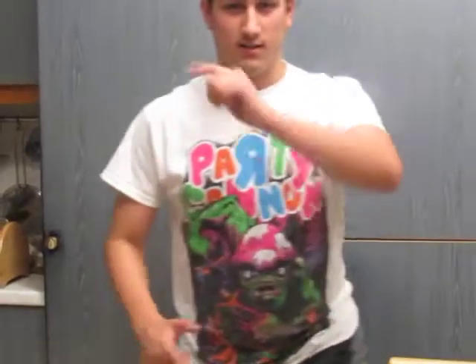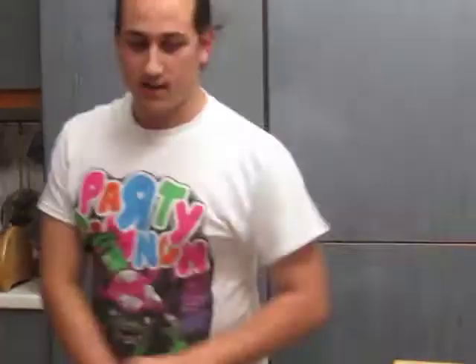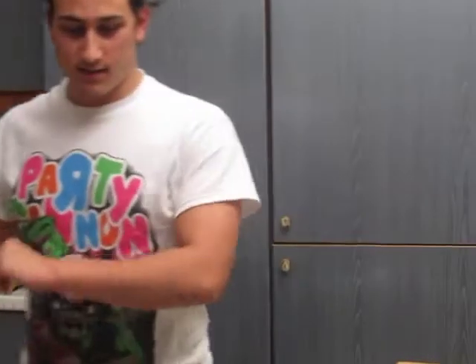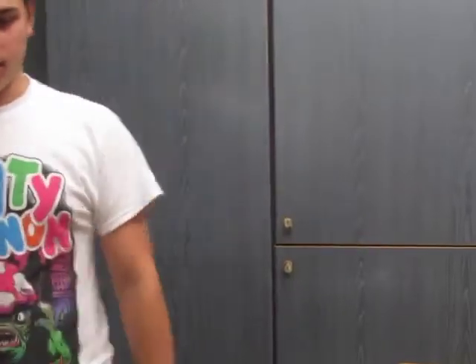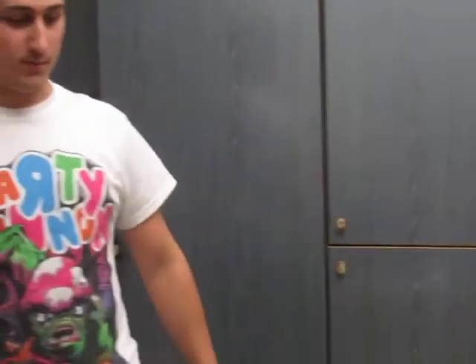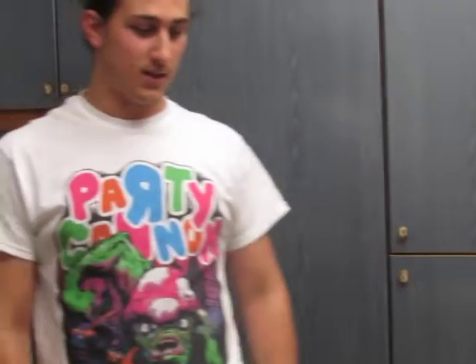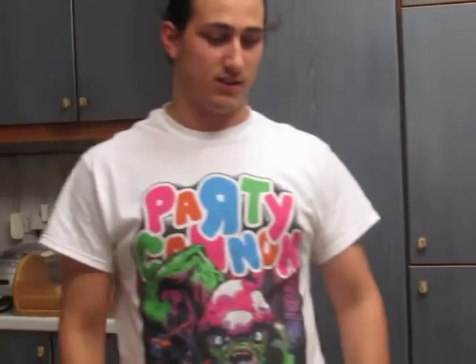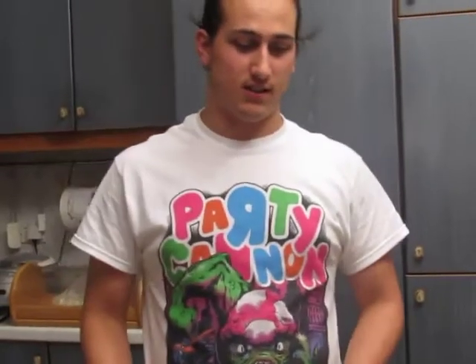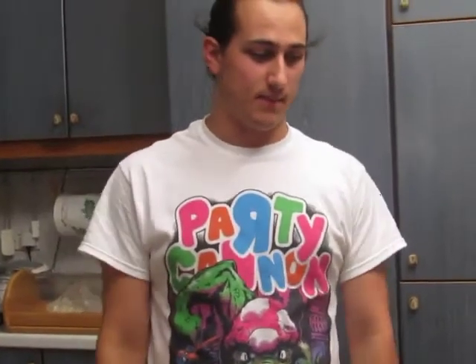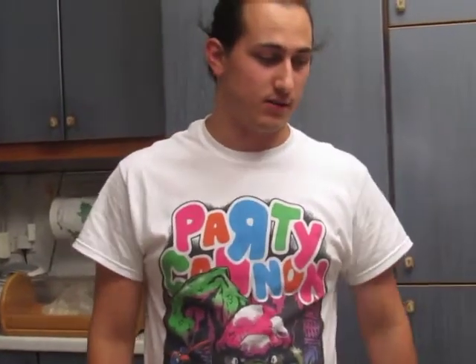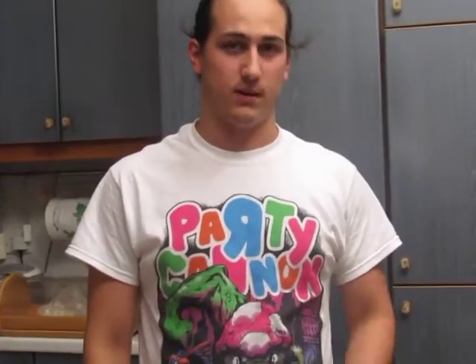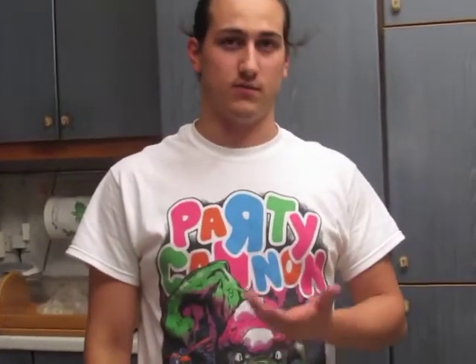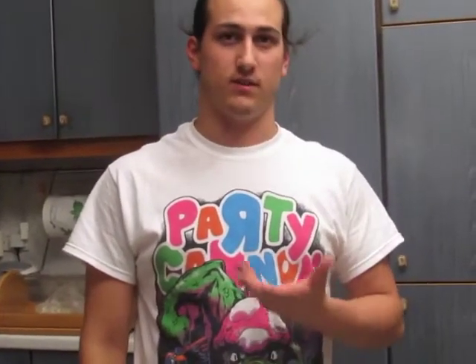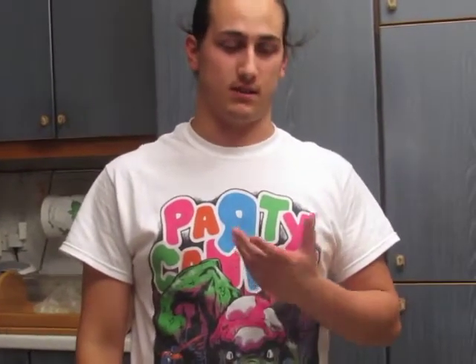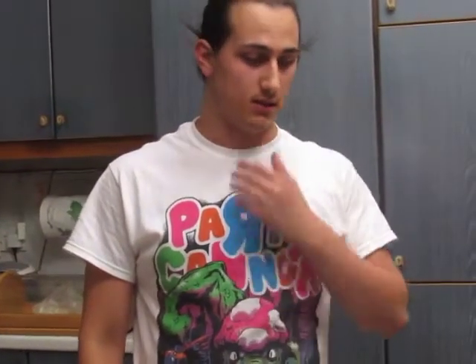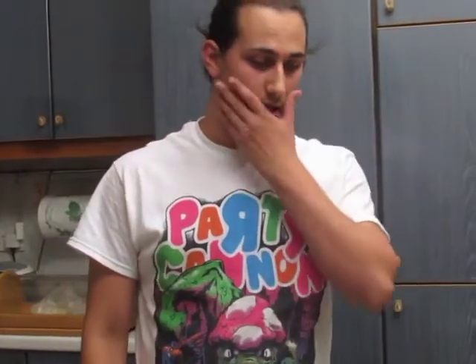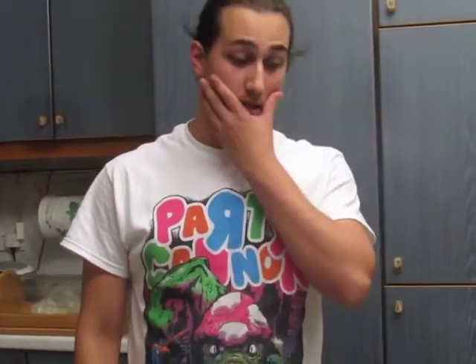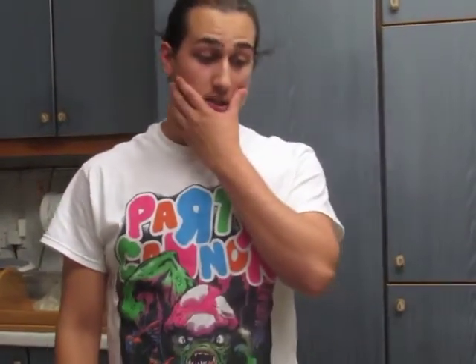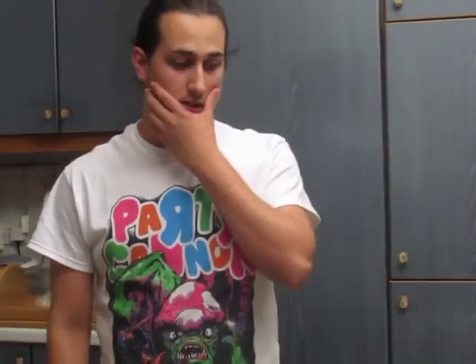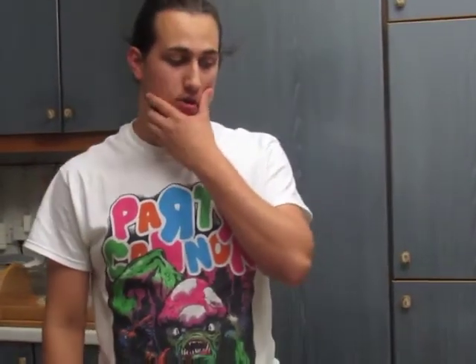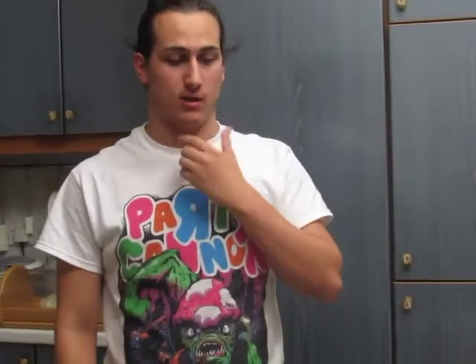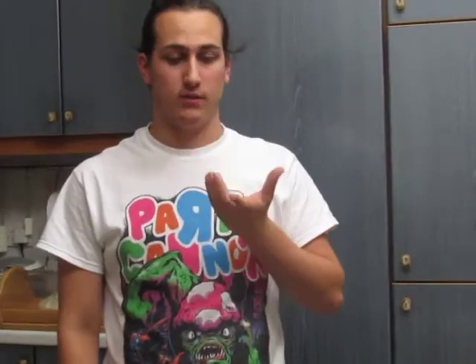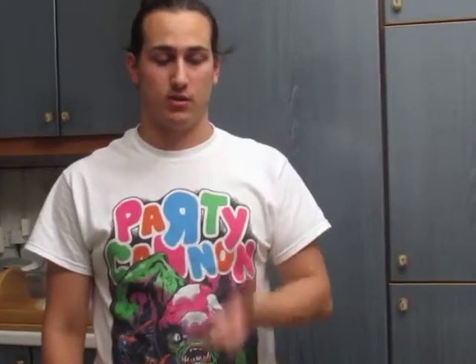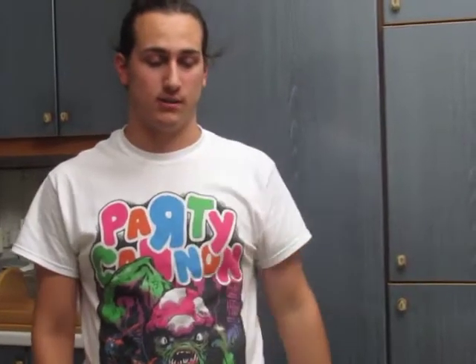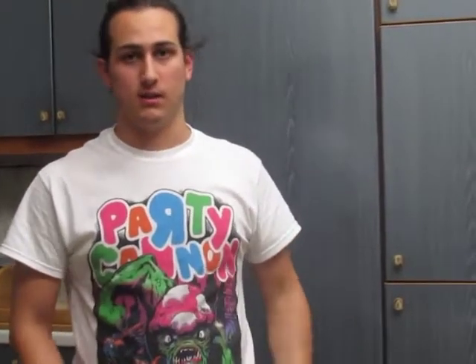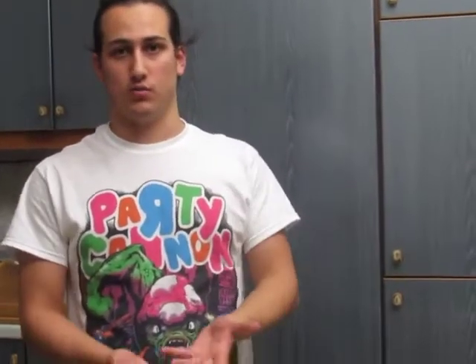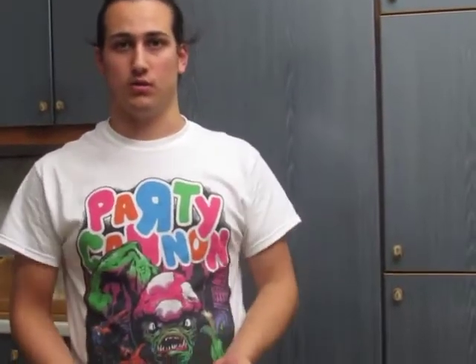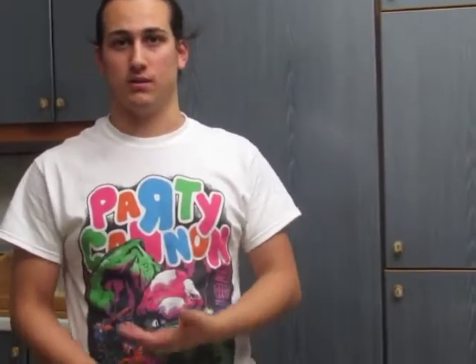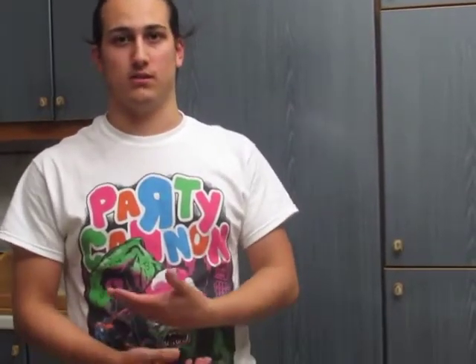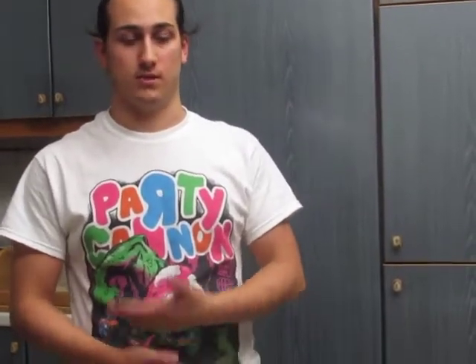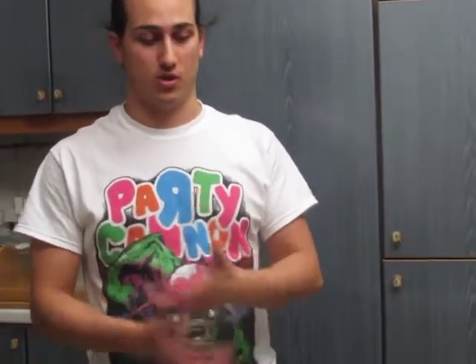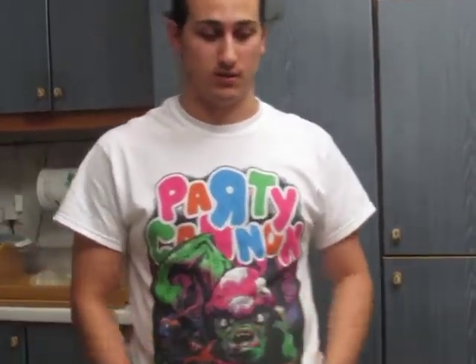Hey guys, it's me Gabriel, and today I received a package from my friend Nick. Nick actually sent this box a couple of weeks ago, but as you all know, international shipping is horrendous.